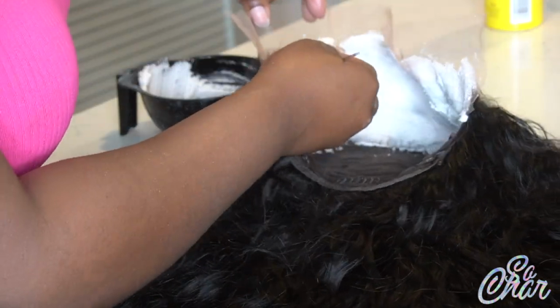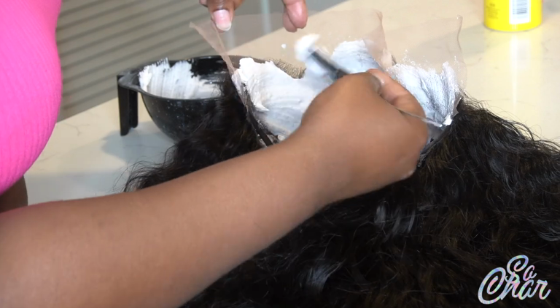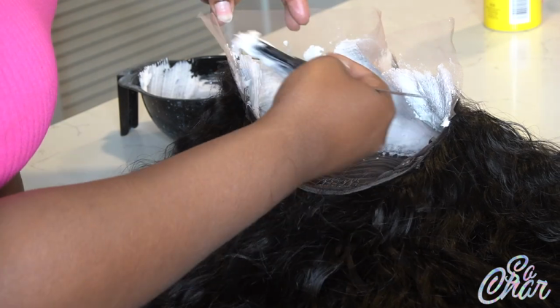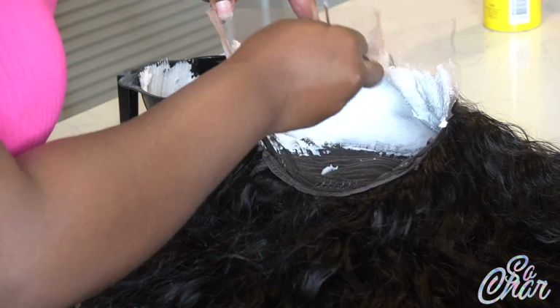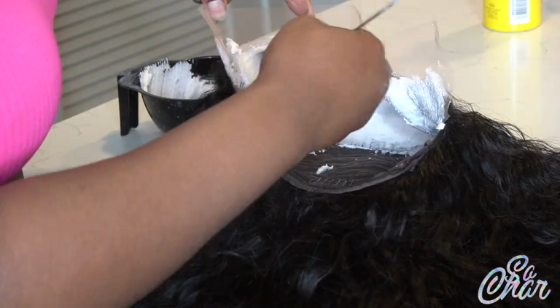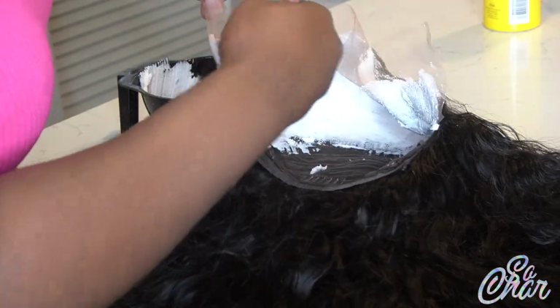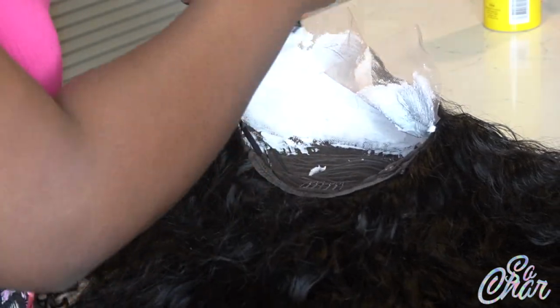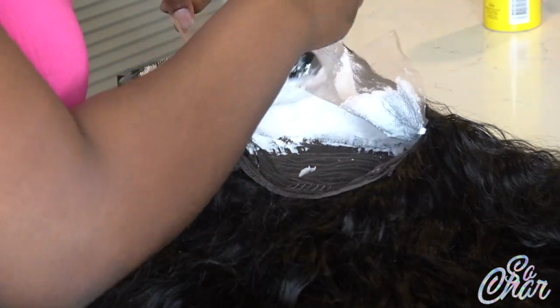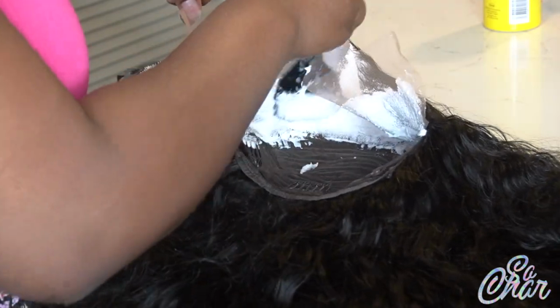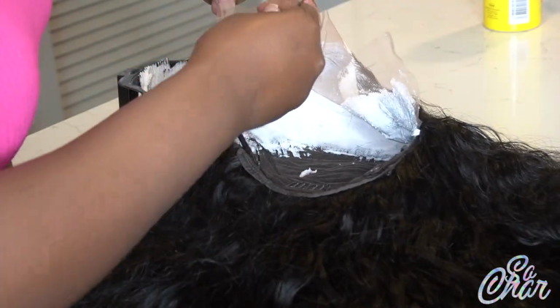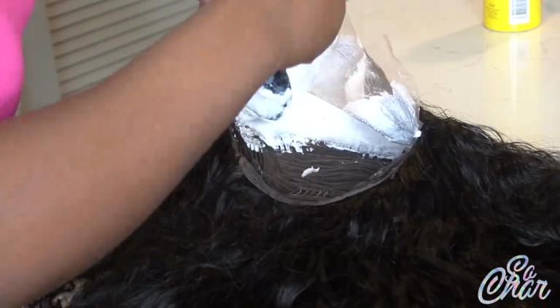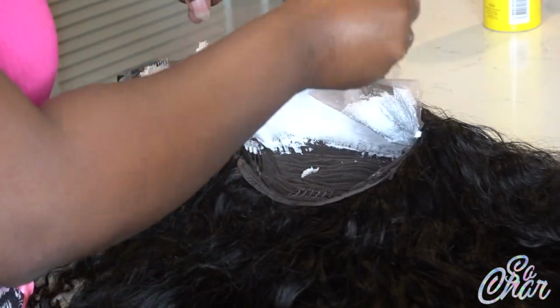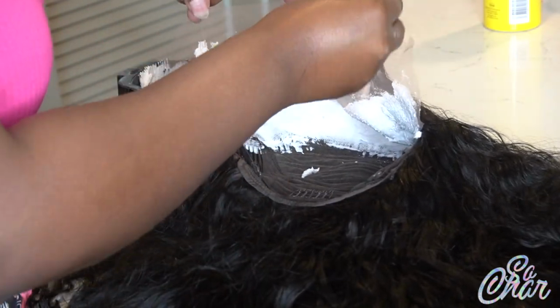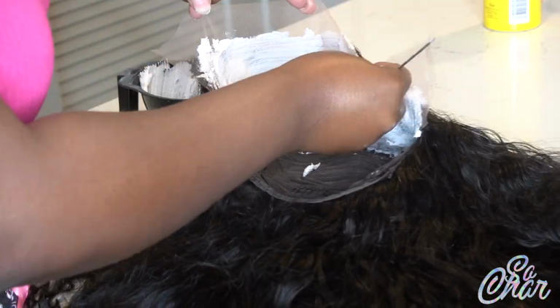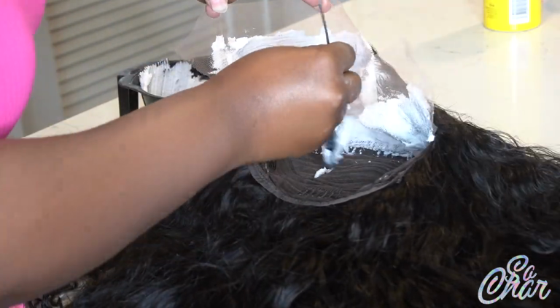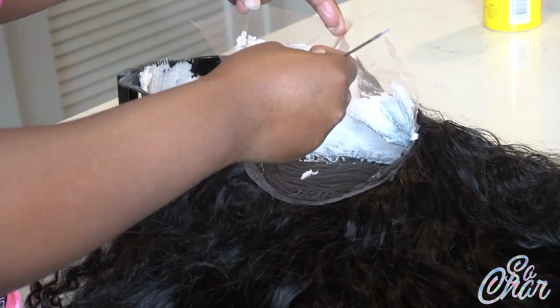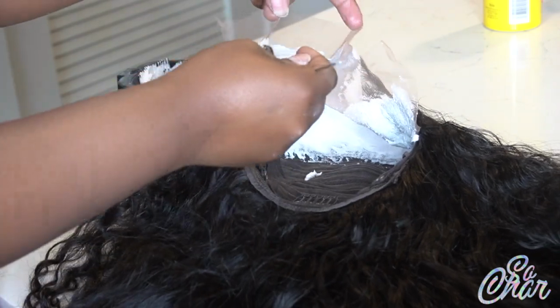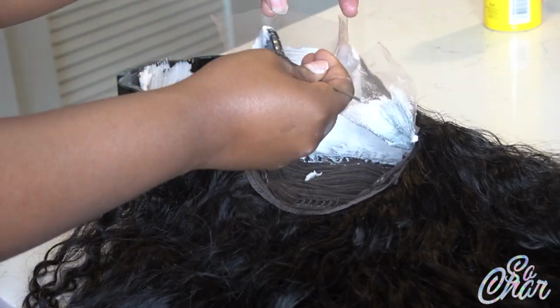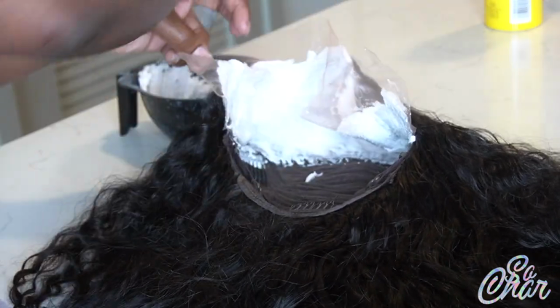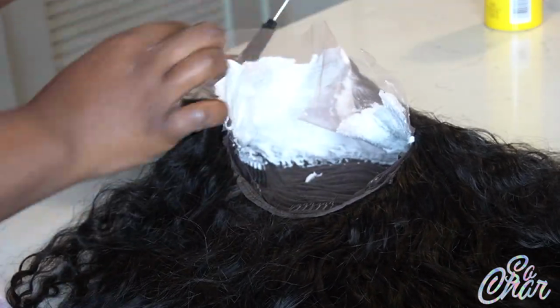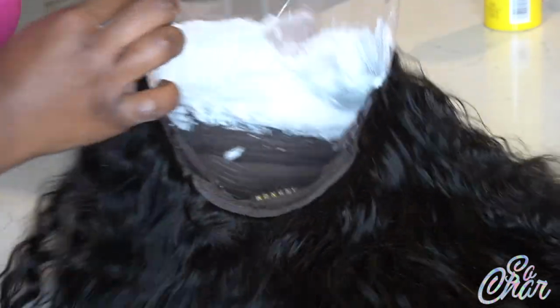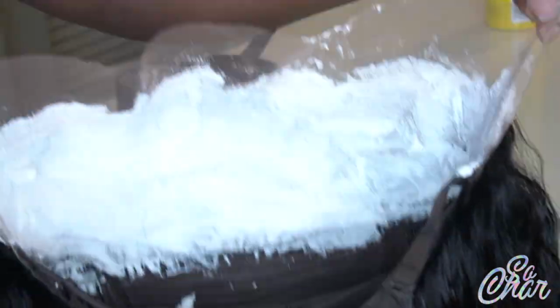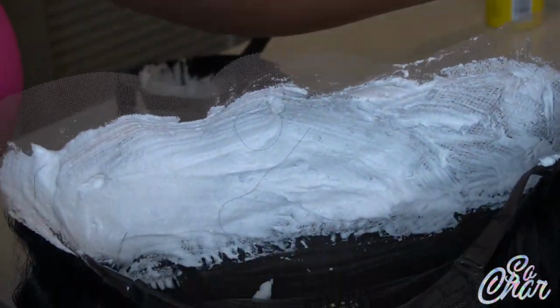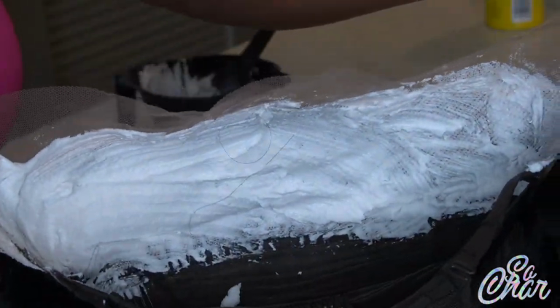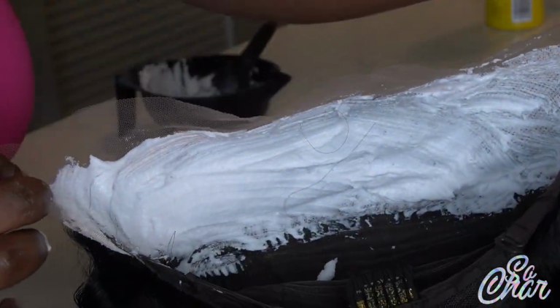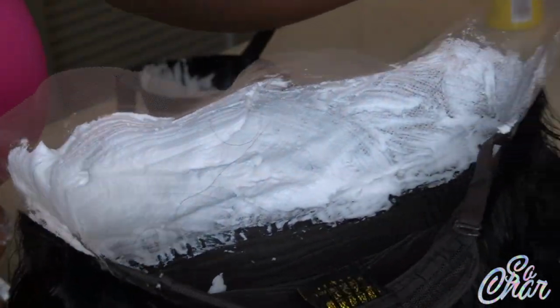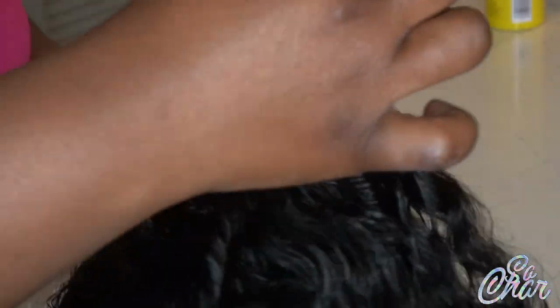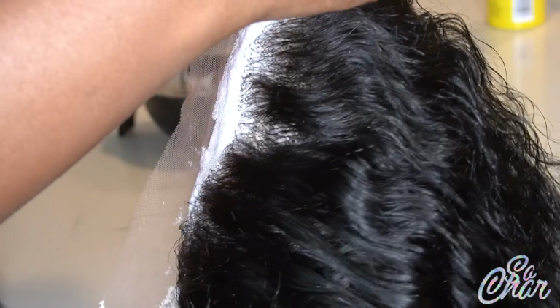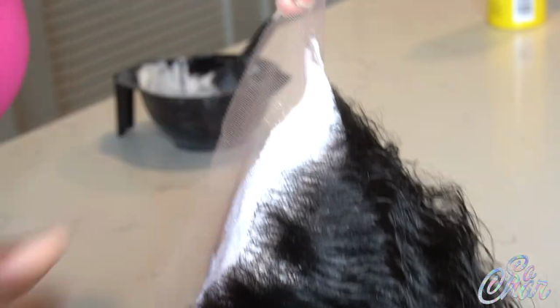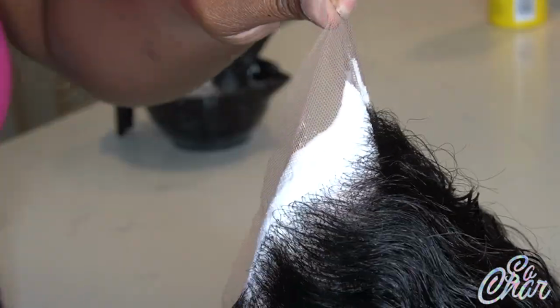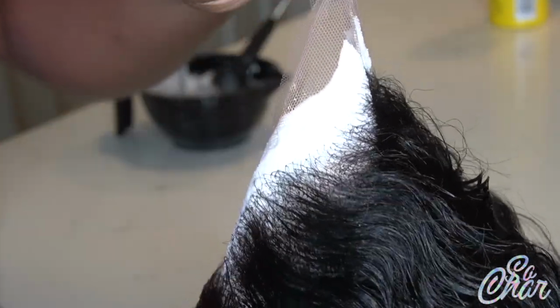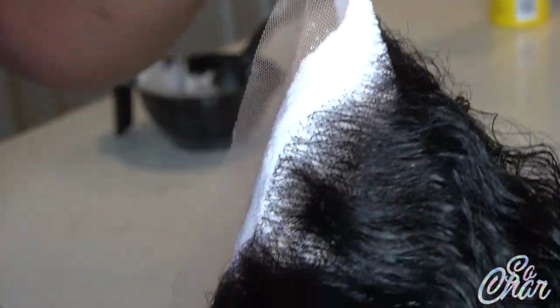We're not doing the ombre roots anymore, okay? You guys have to get this together. Anyway, this is how it looks — I'm going to flip it around and show you it's fully spread.